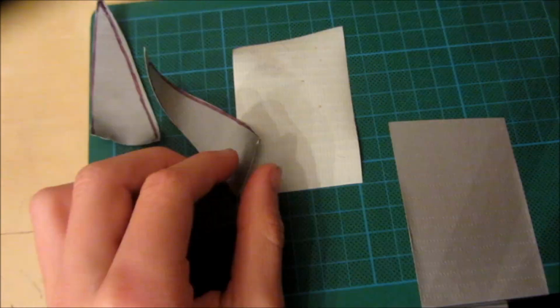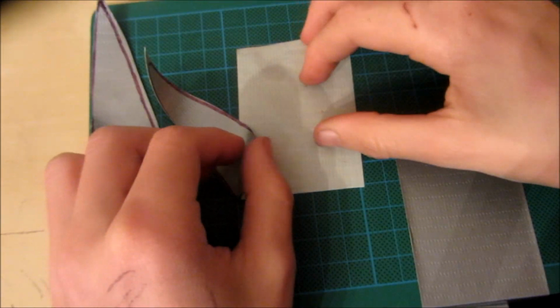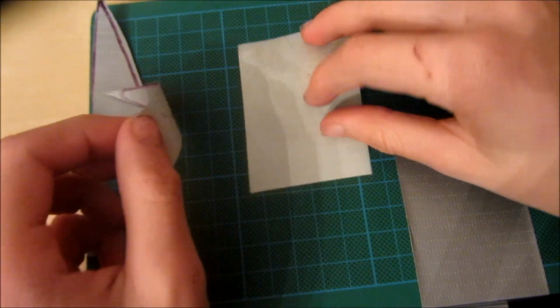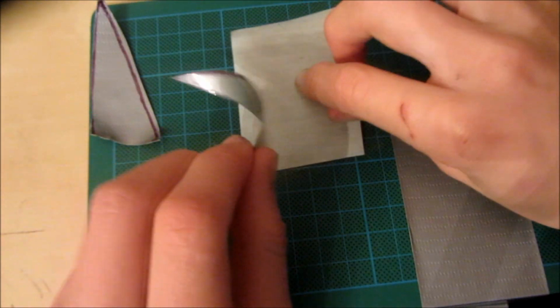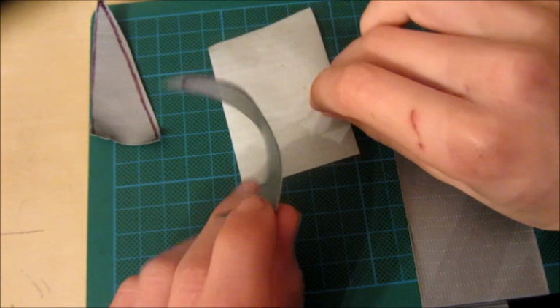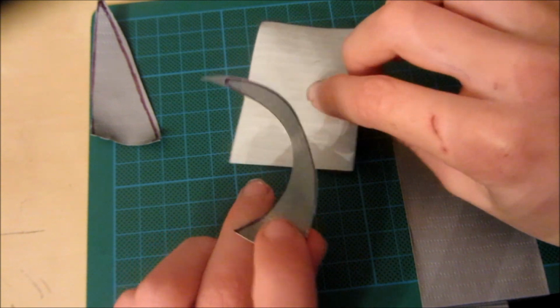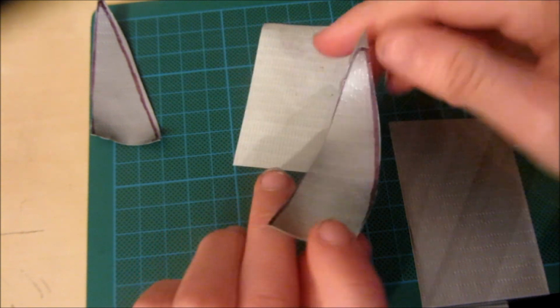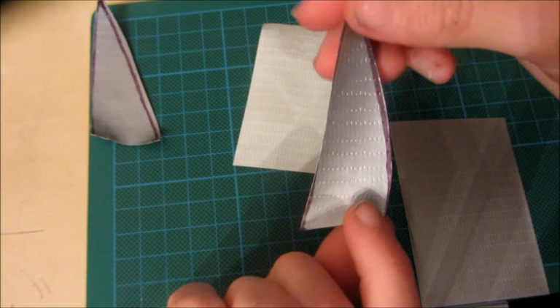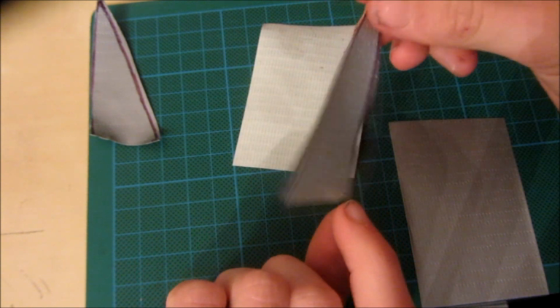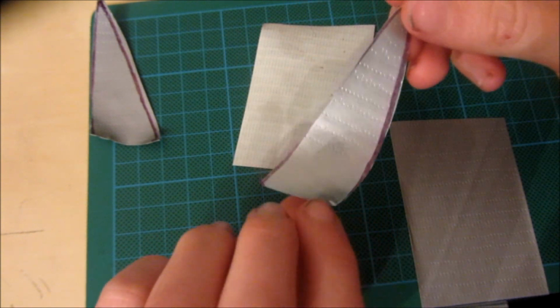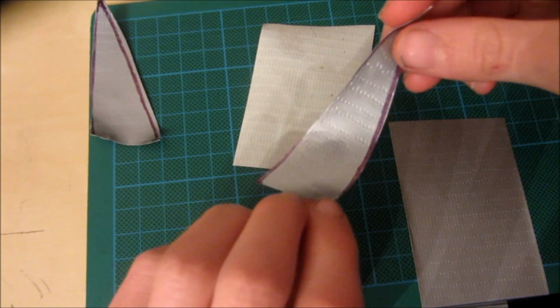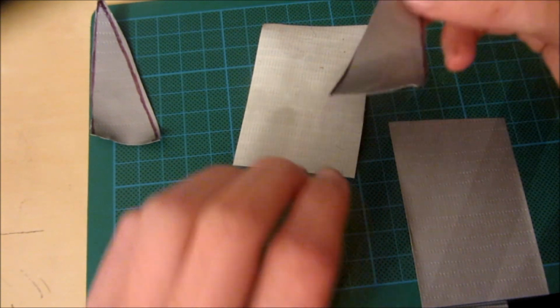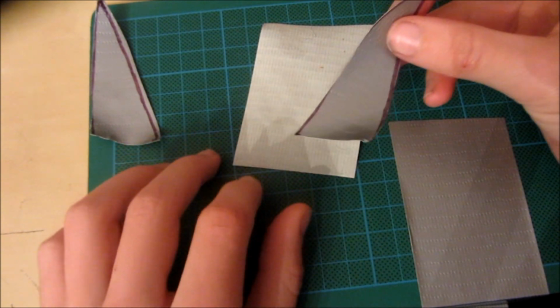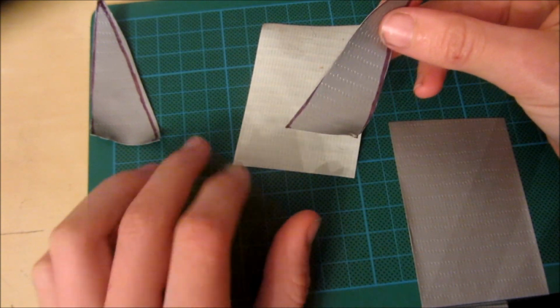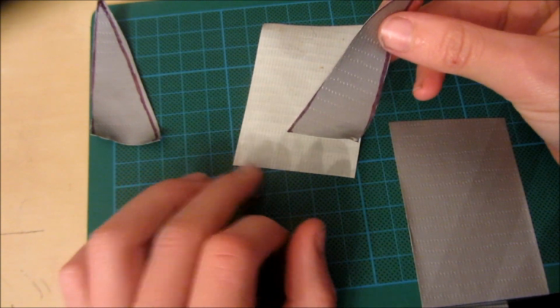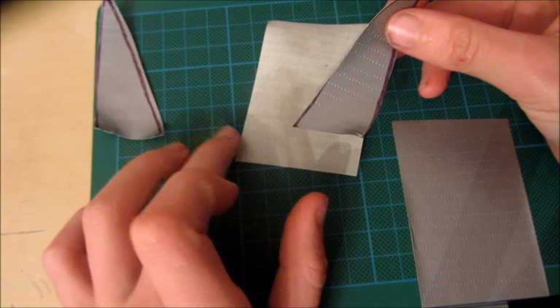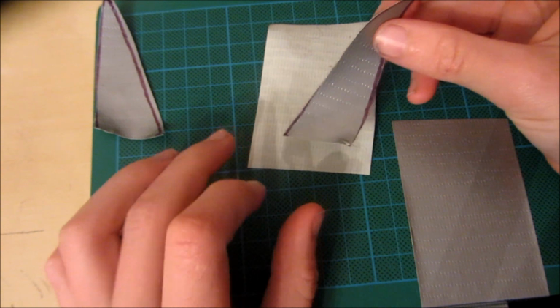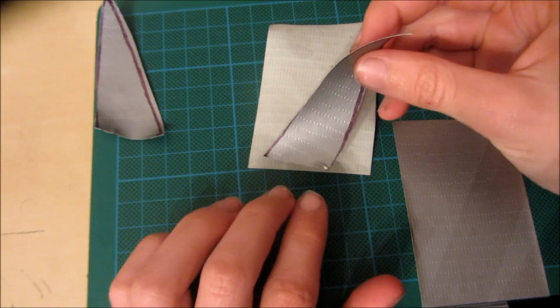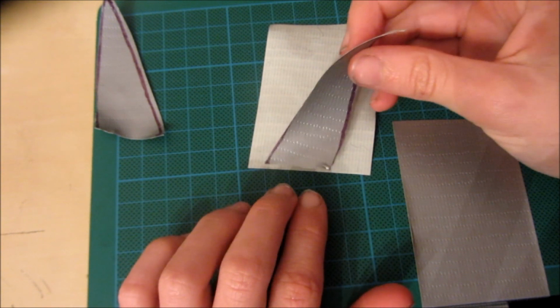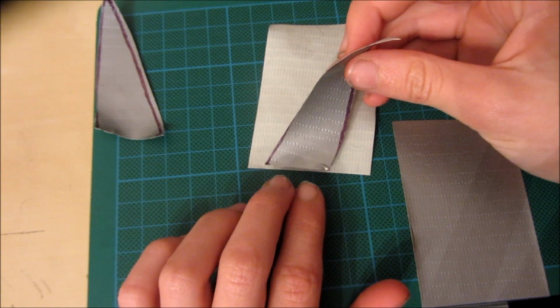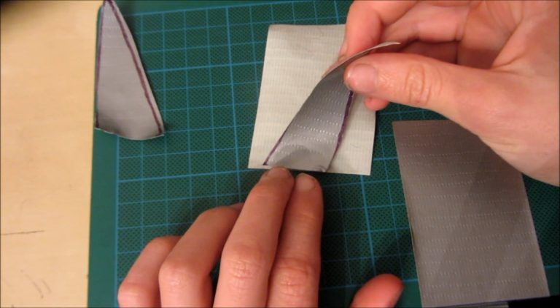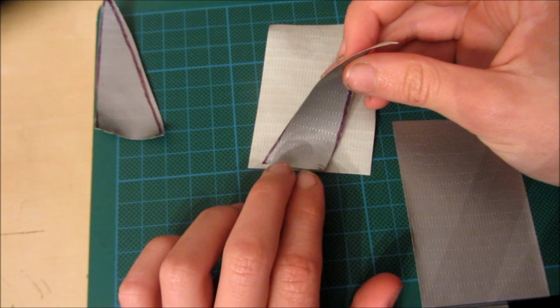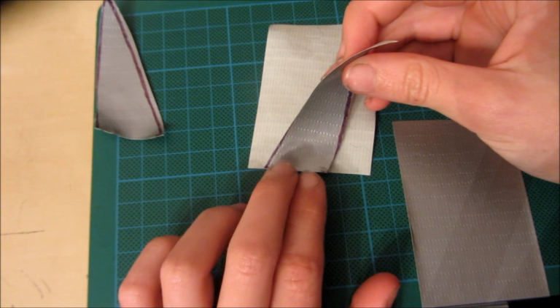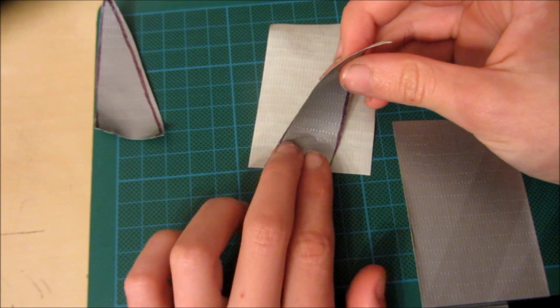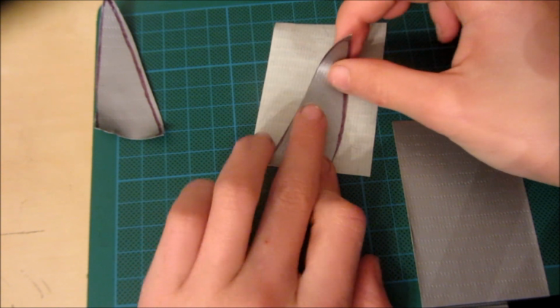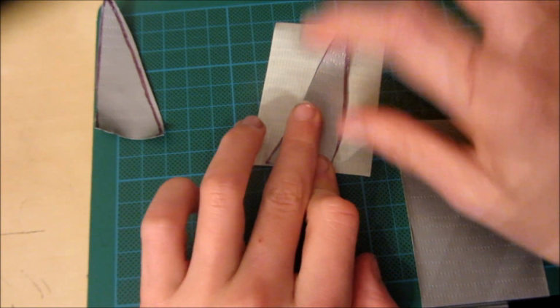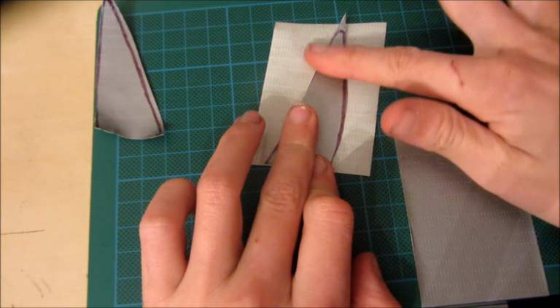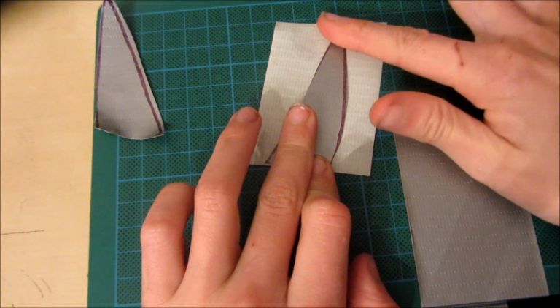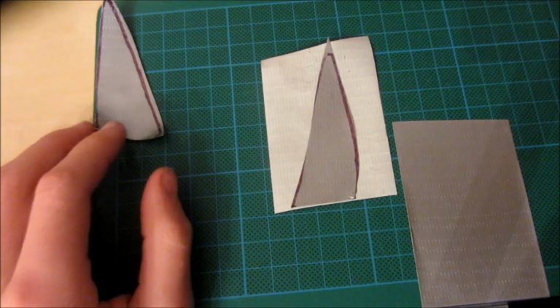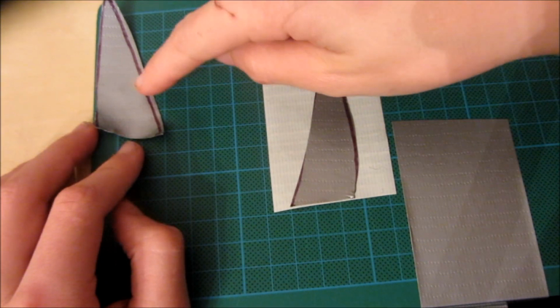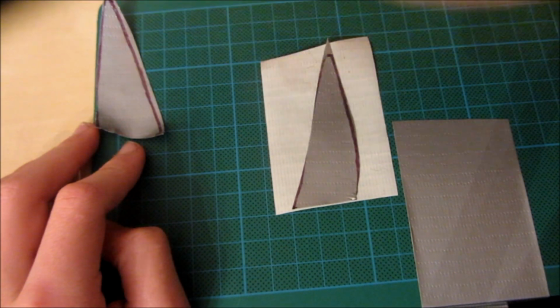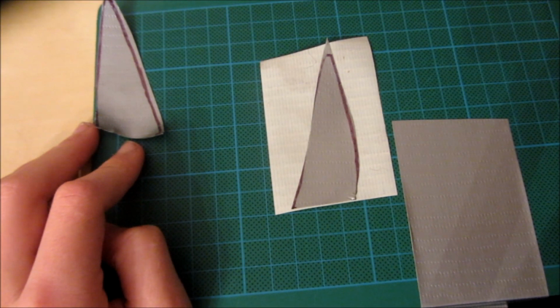Go over that piece of duct tape and then take this piece of duct tape and stick it sticky side down onto the other piece of duct tape. Now do the same with the other piece.